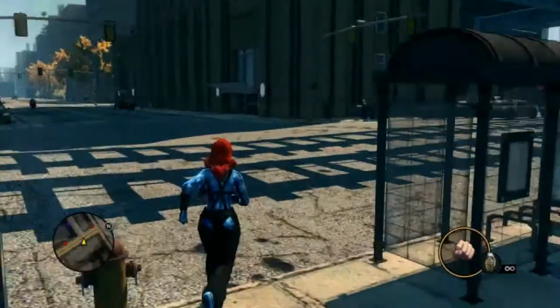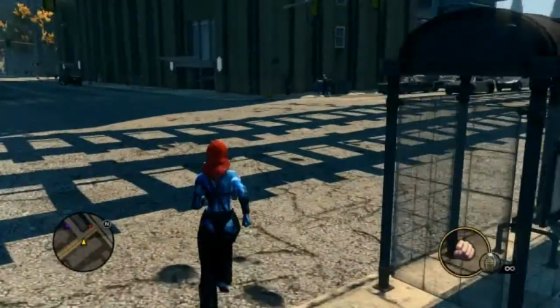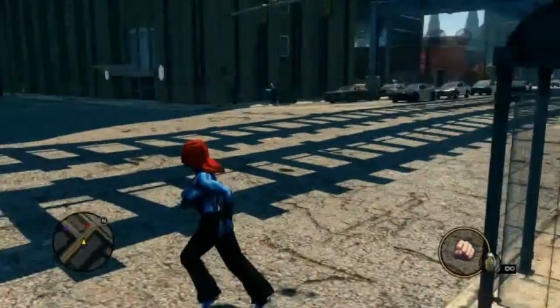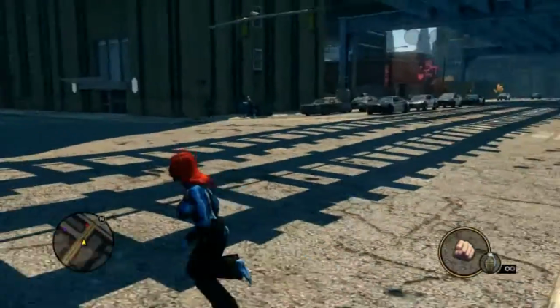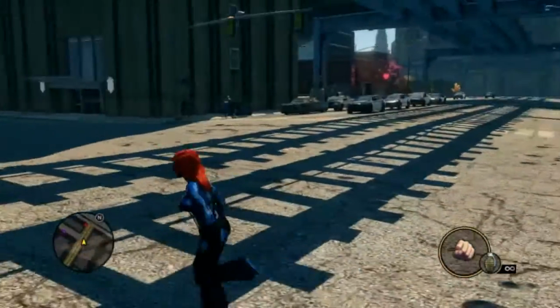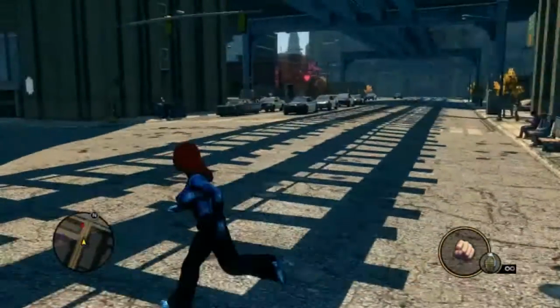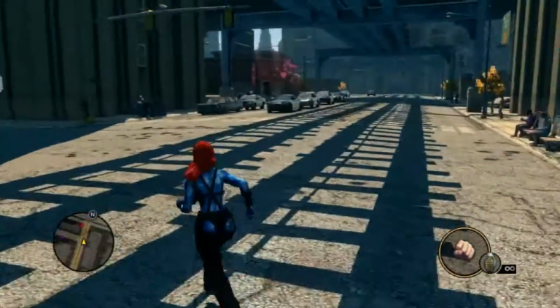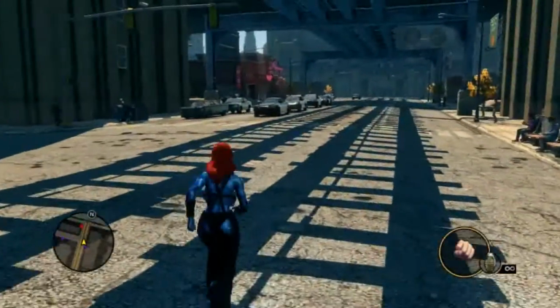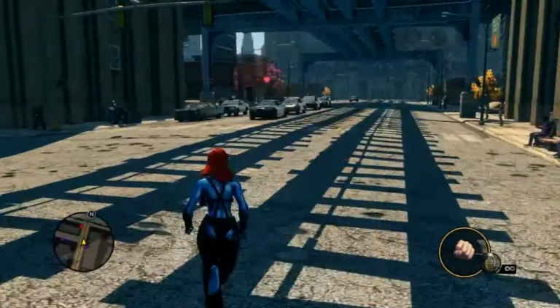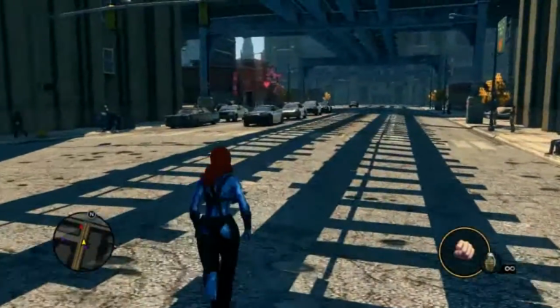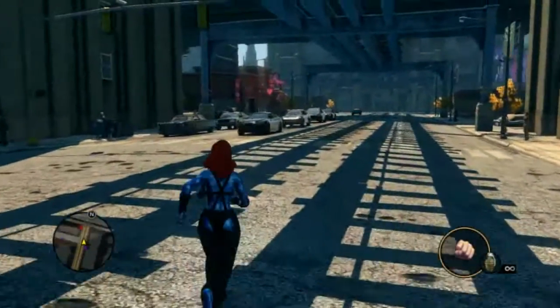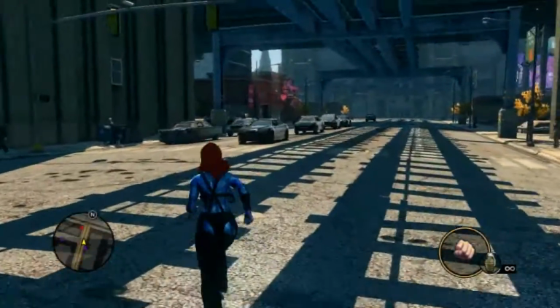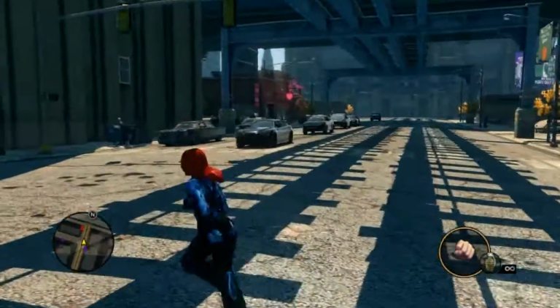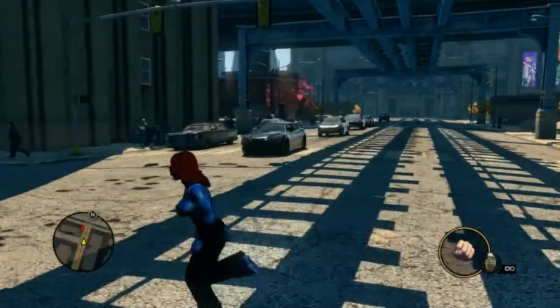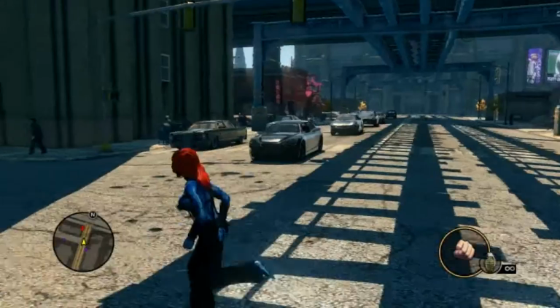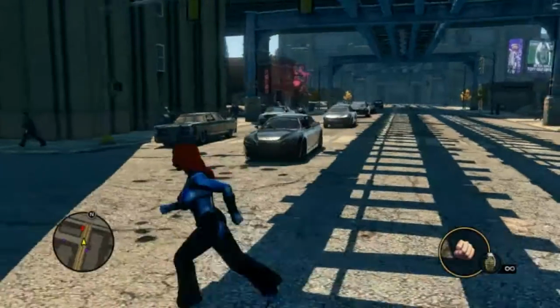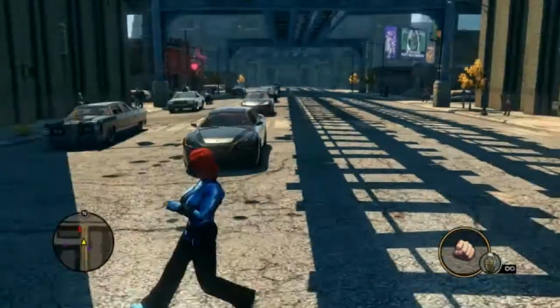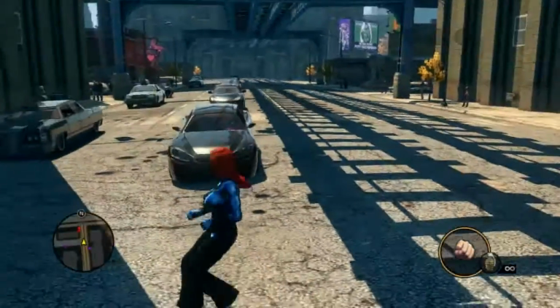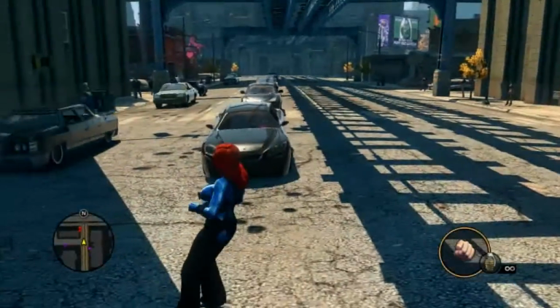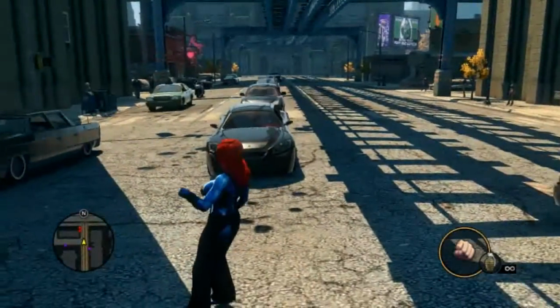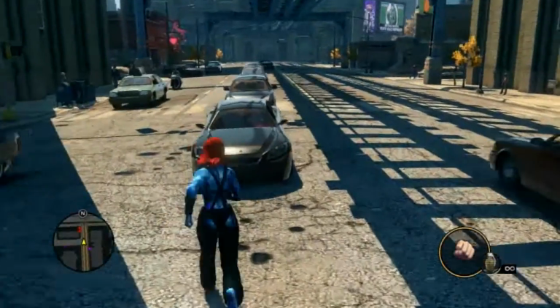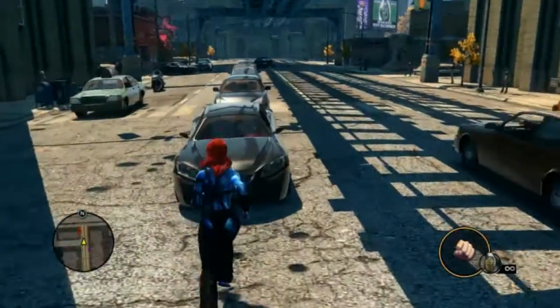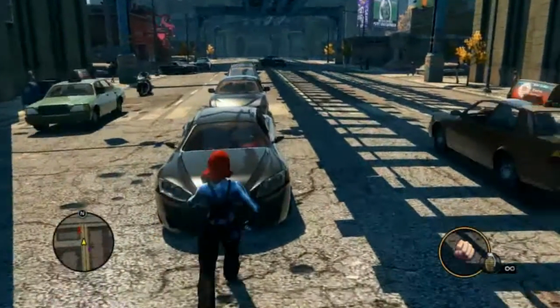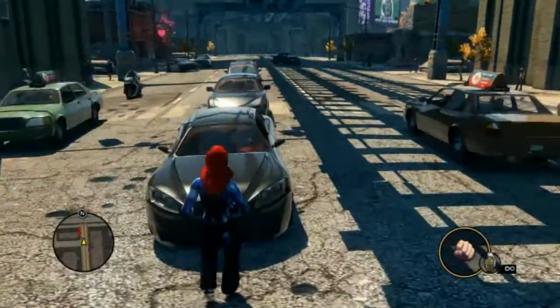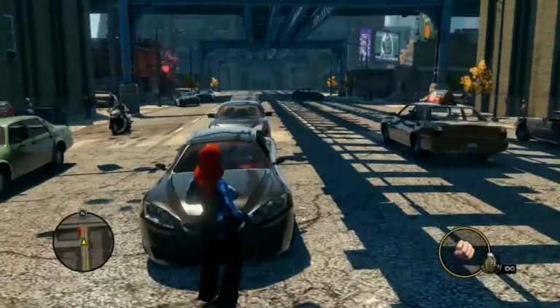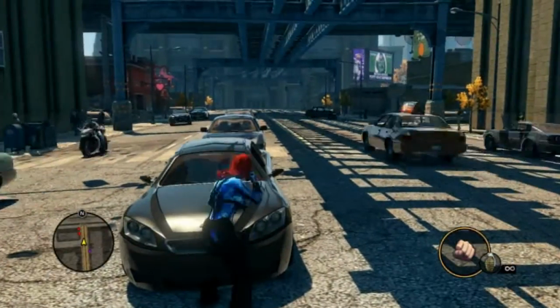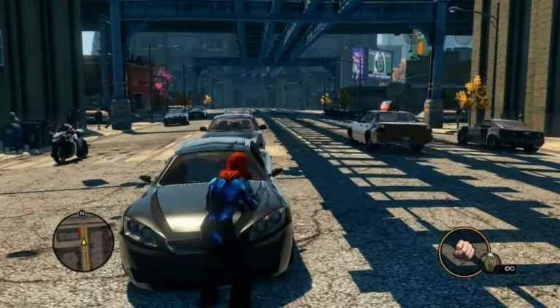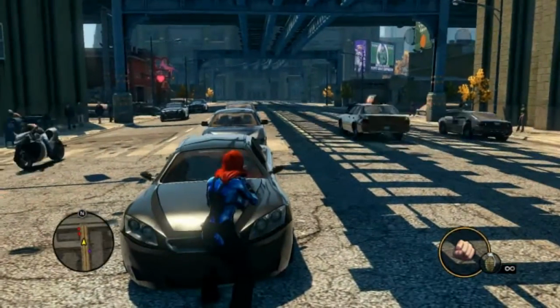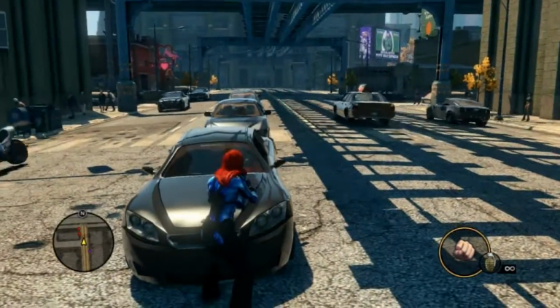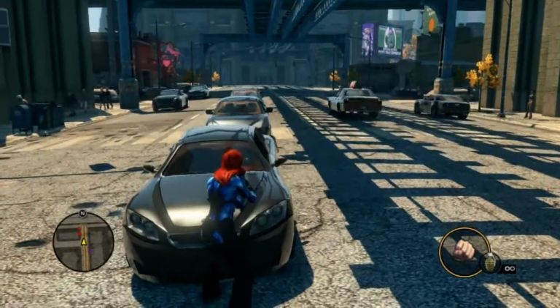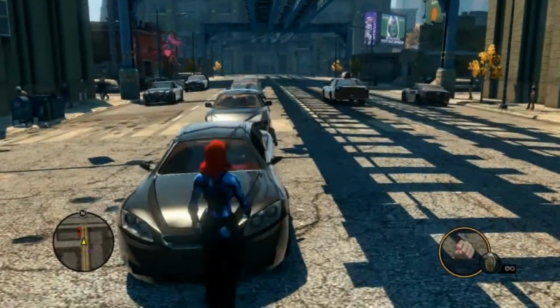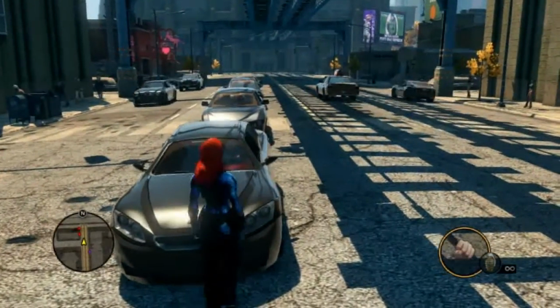This is Saints Row the Third, on full settings — everything as high as possible, including 8x MSAA.